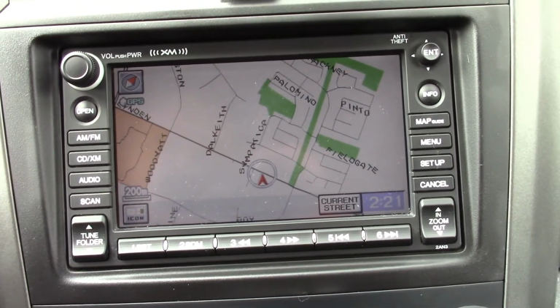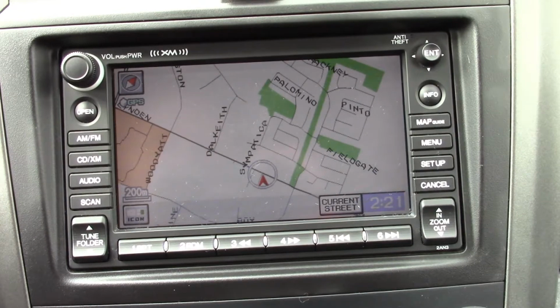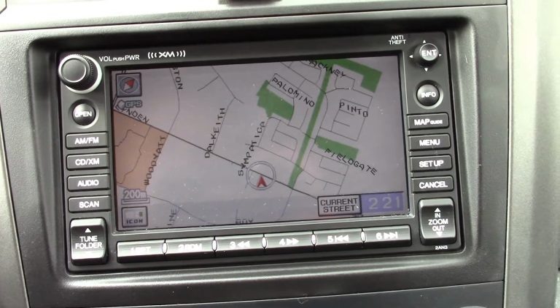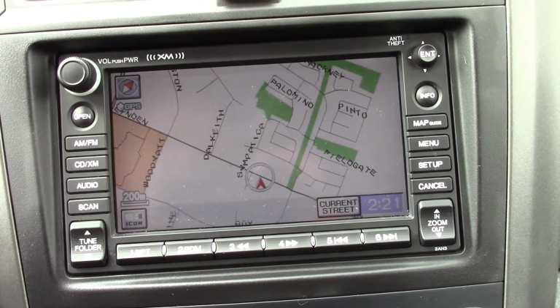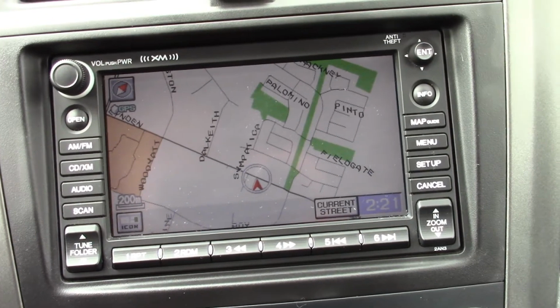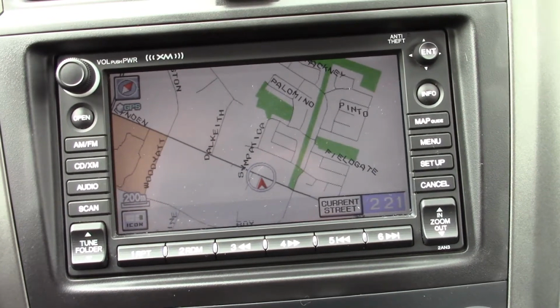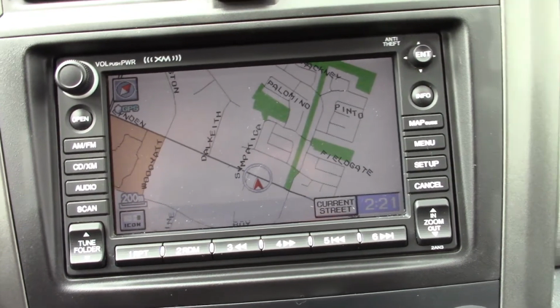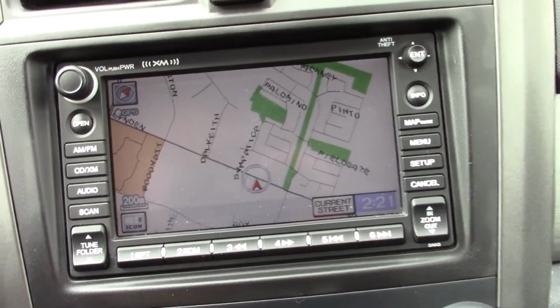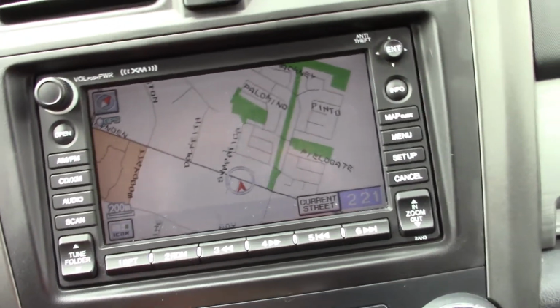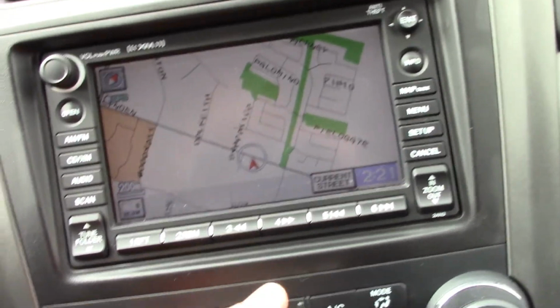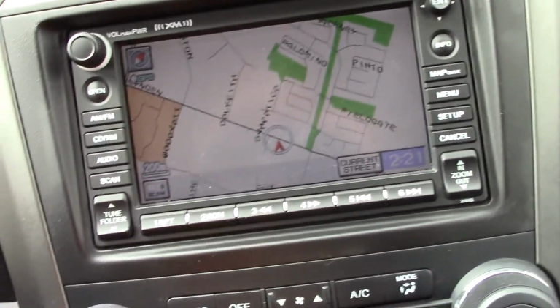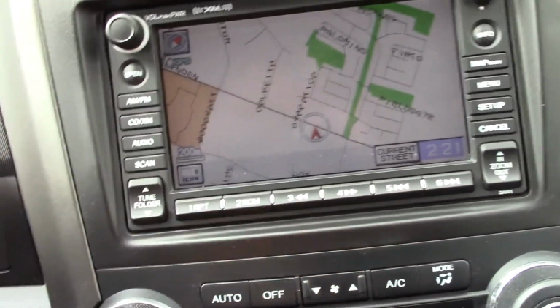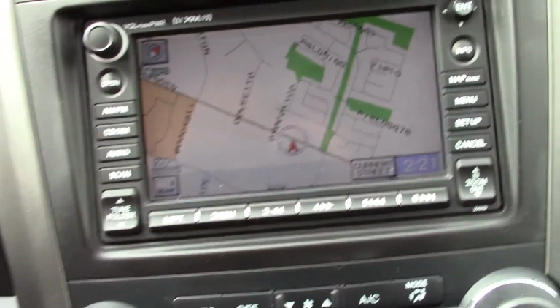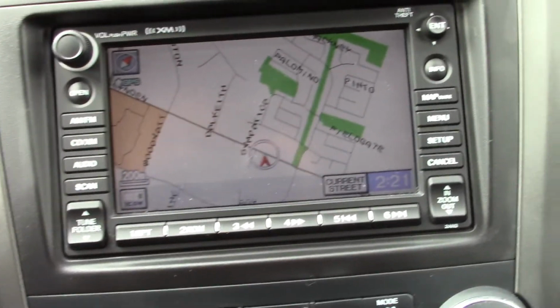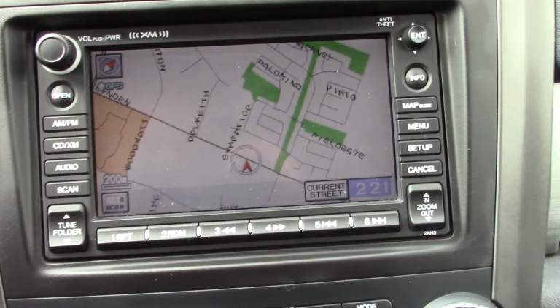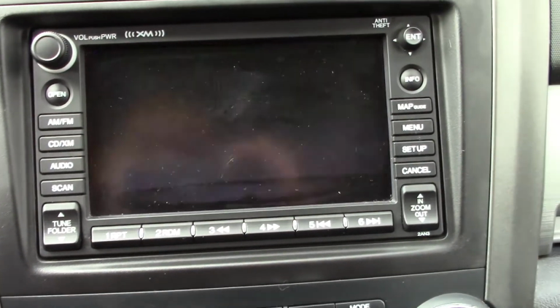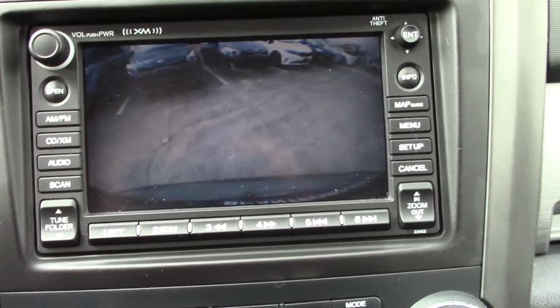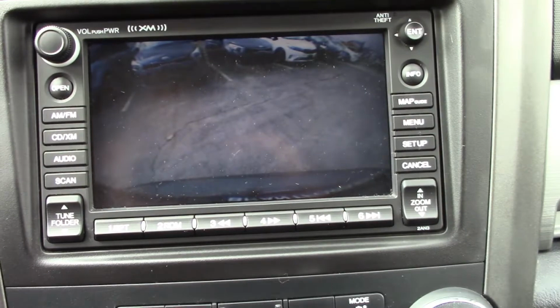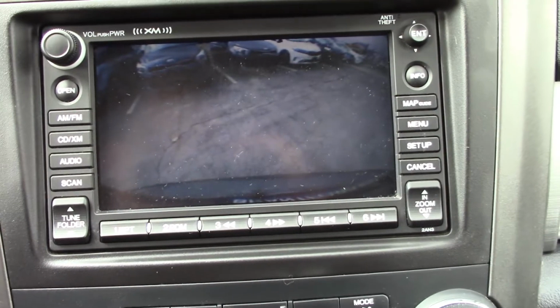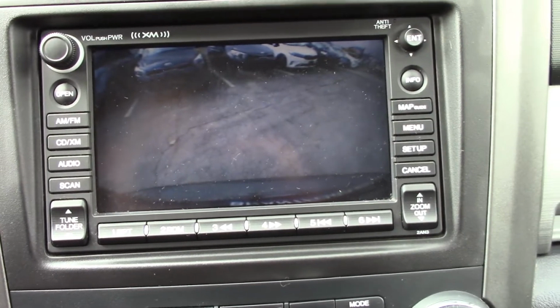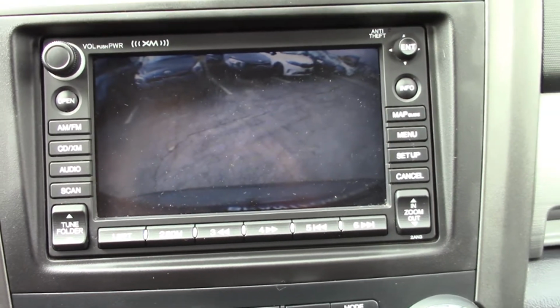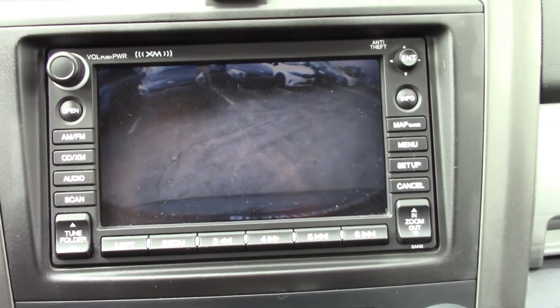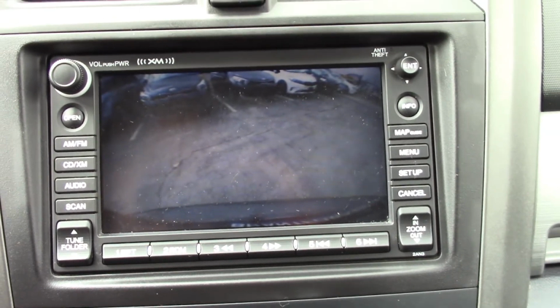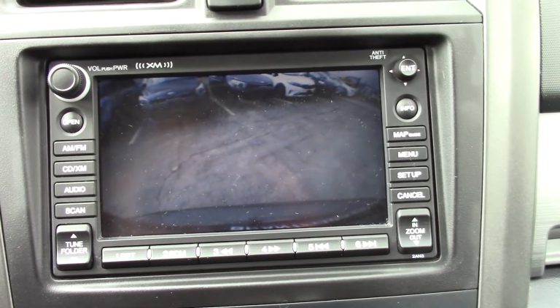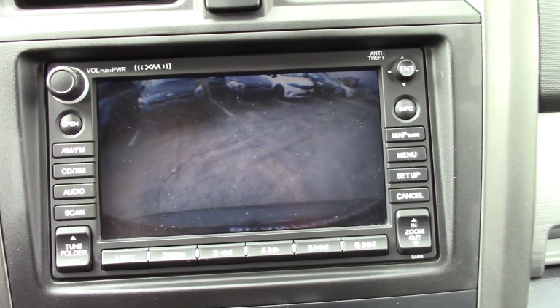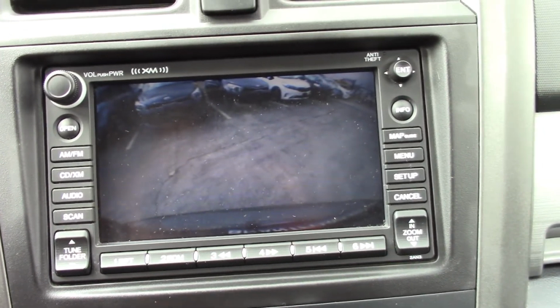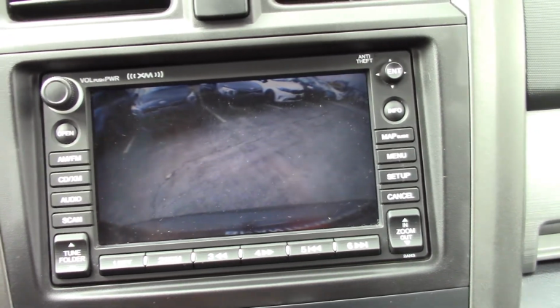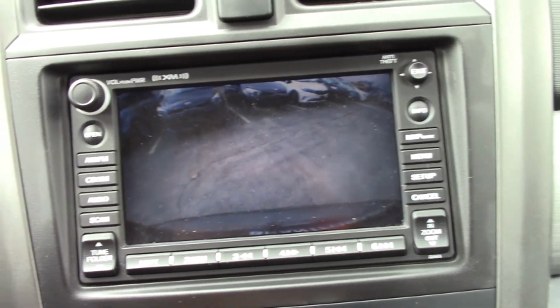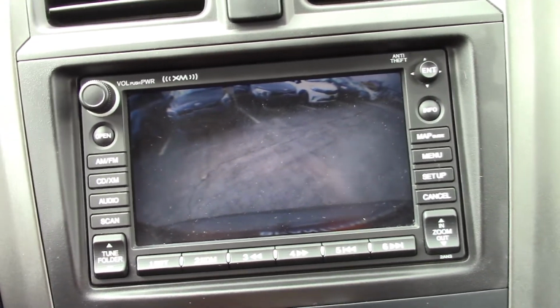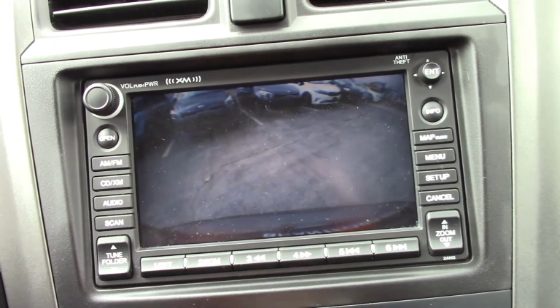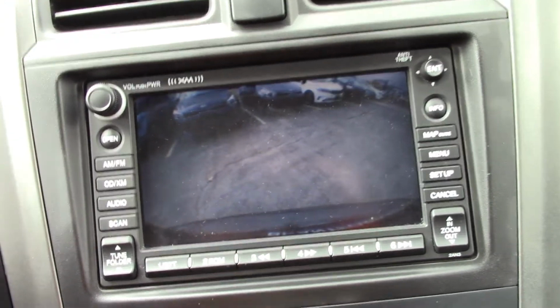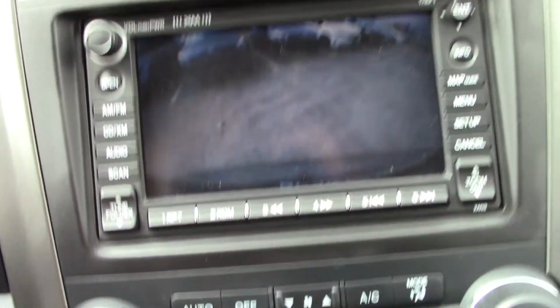Hit okay and there's the mapping coming up right there — so there's a map. If you're looking for navigation, this car has it. The other thing it has is a backup camera — throw it in reverse and there it is. A 2010 car with a backup camera. Like I said, this car is loaded.